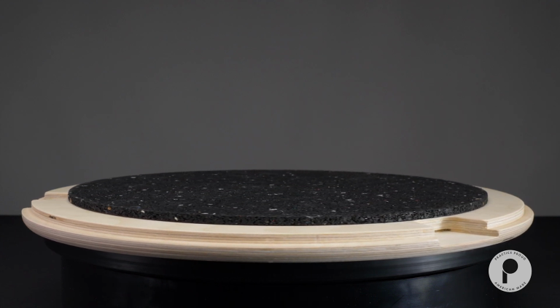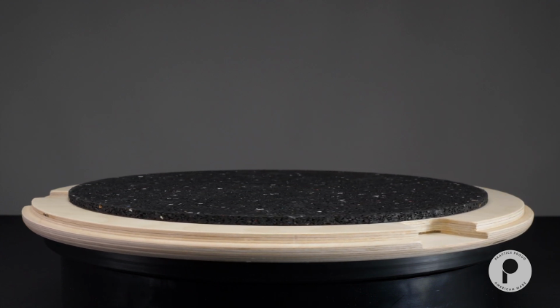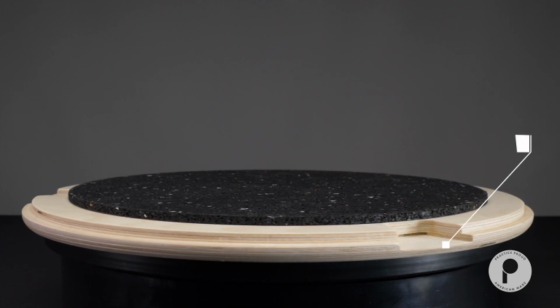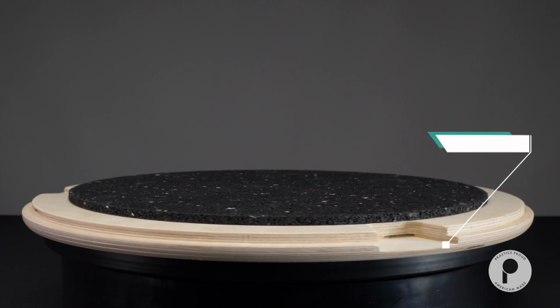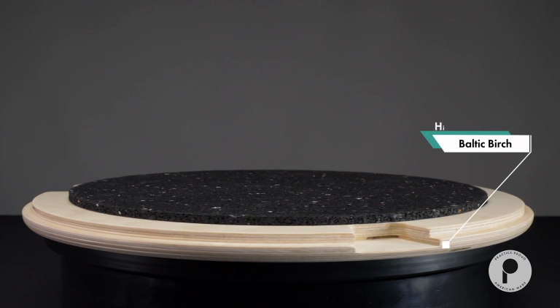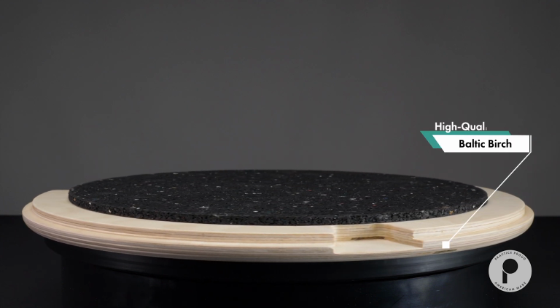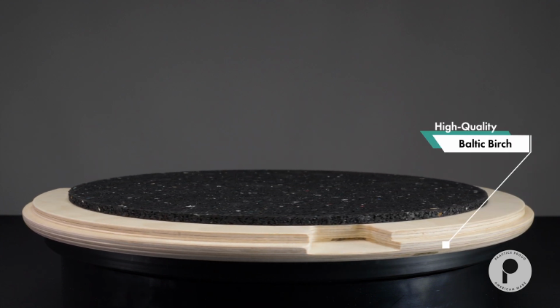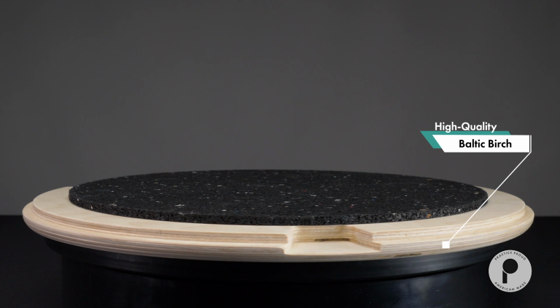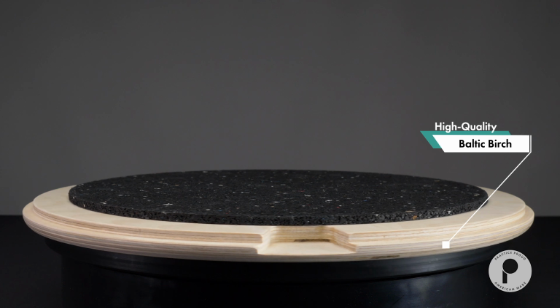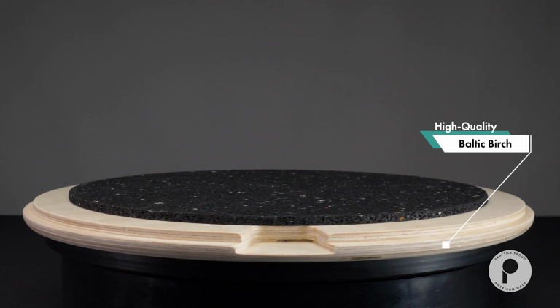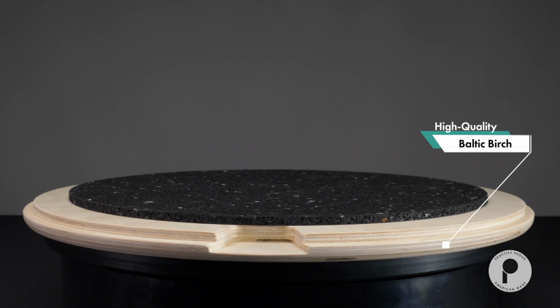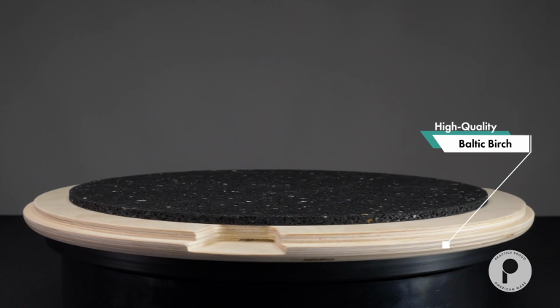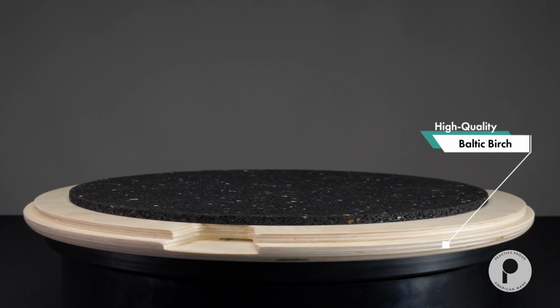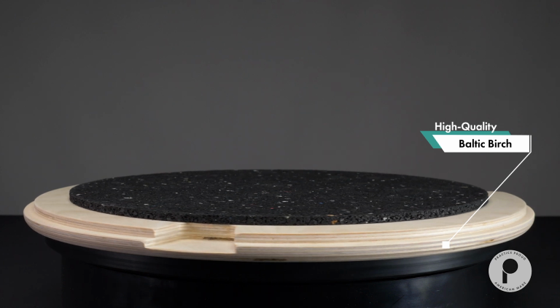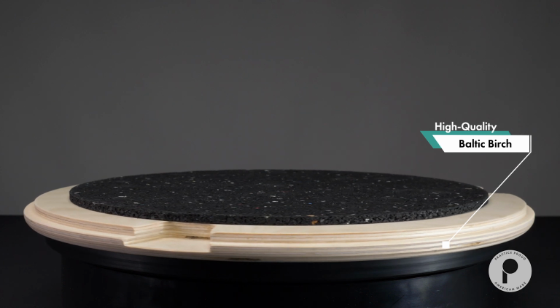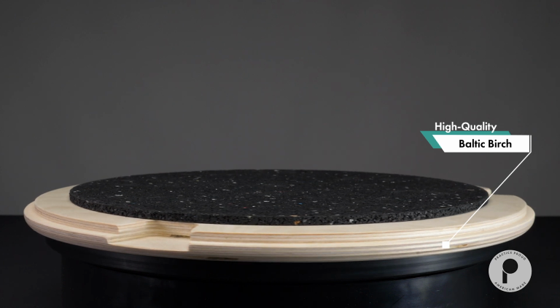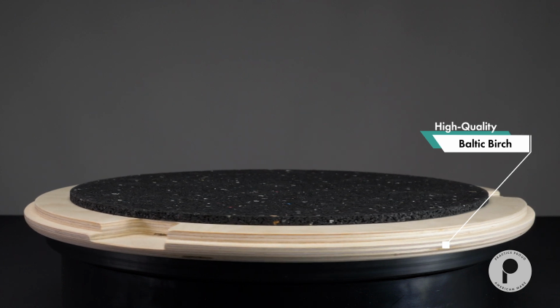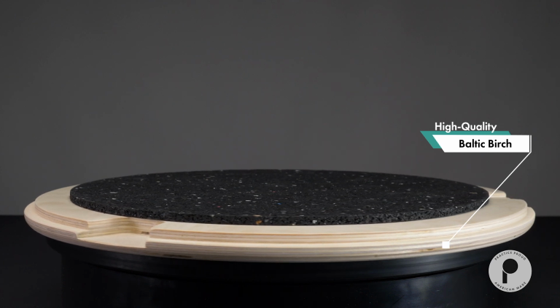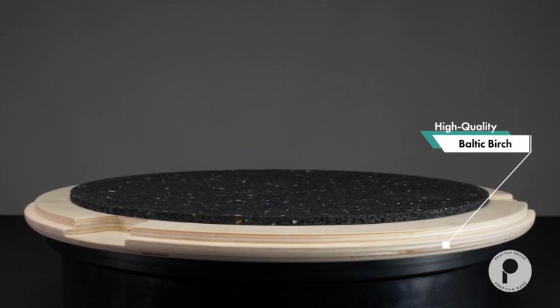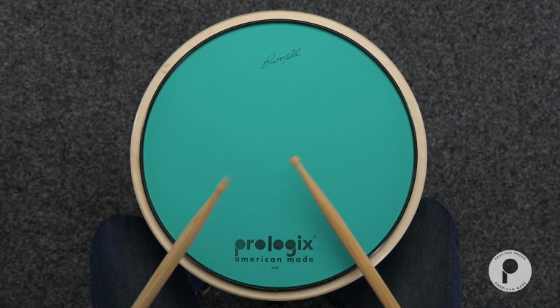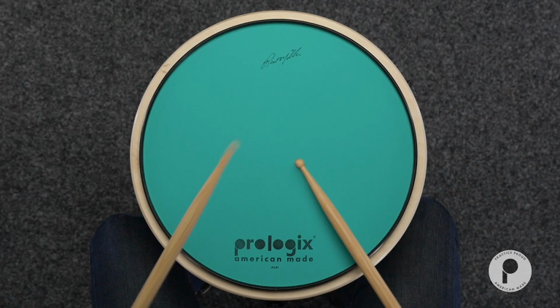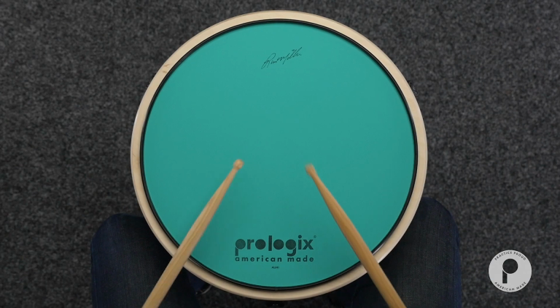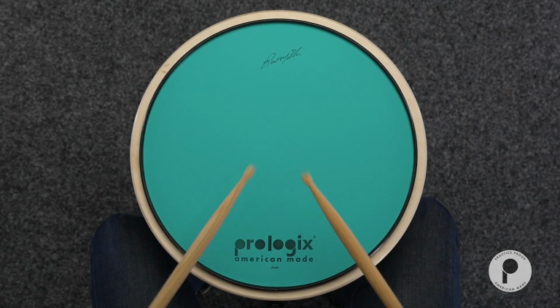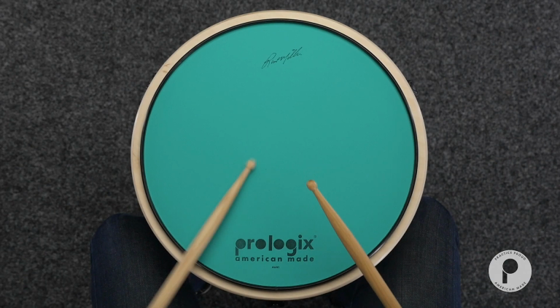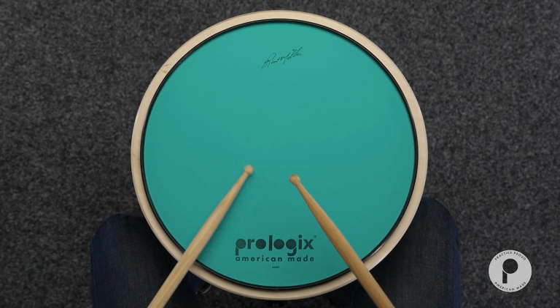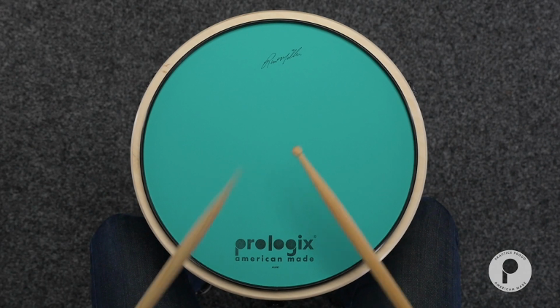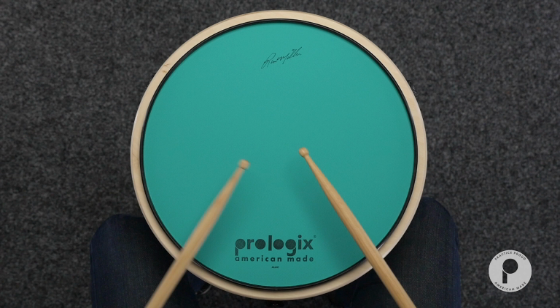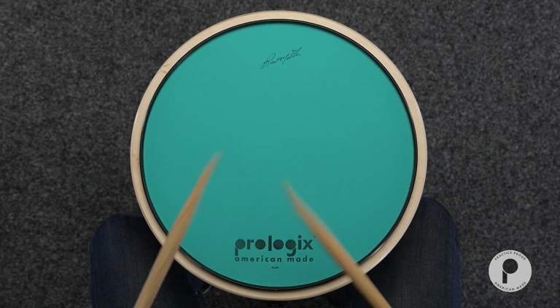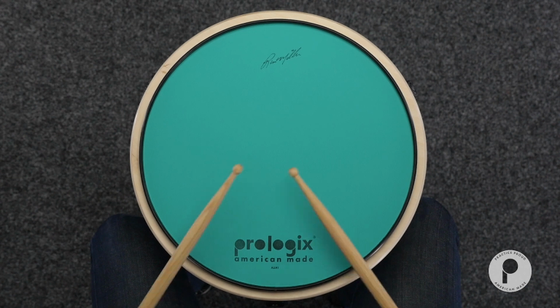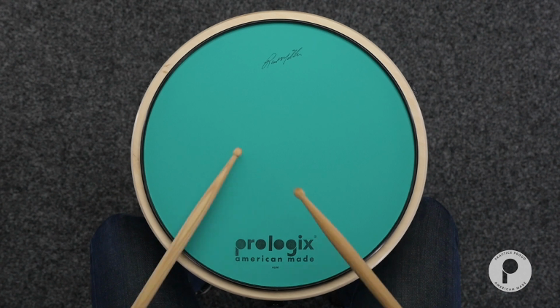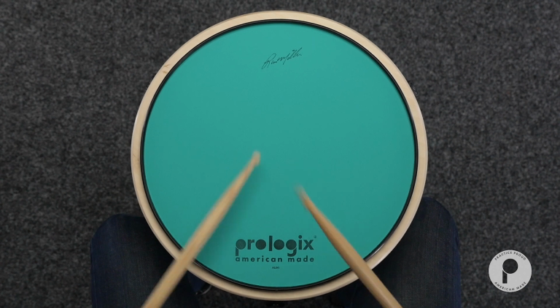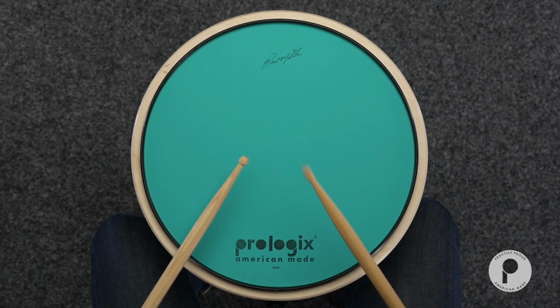The base is made of high-quality Baltic birch for durability and tone. As always, all Prologix products are made in America.